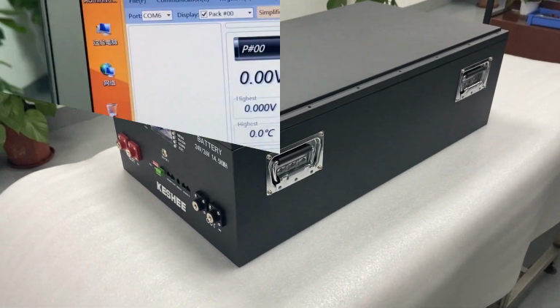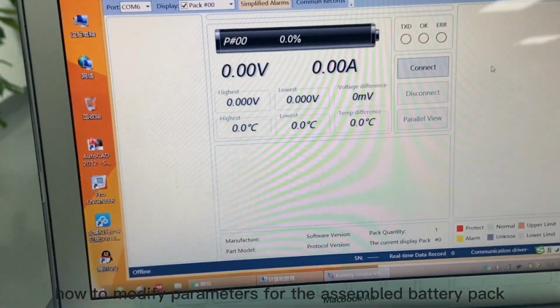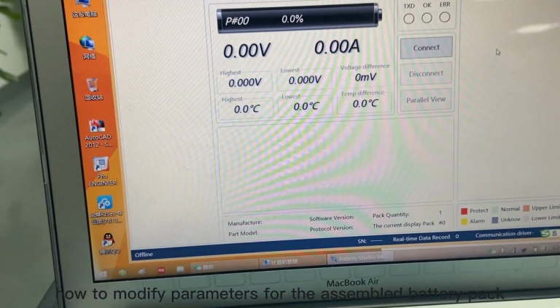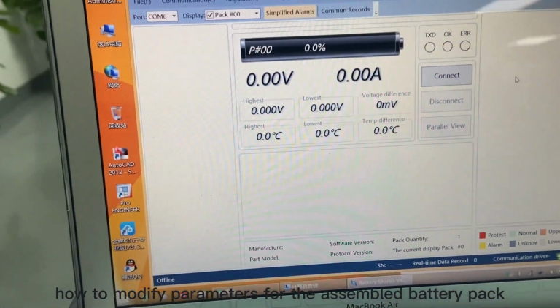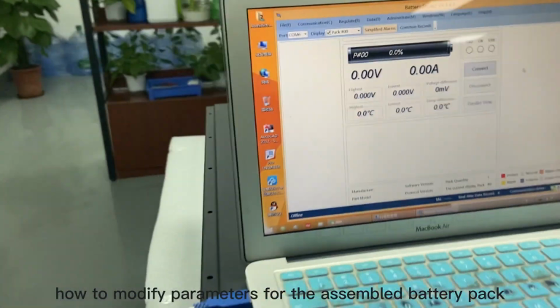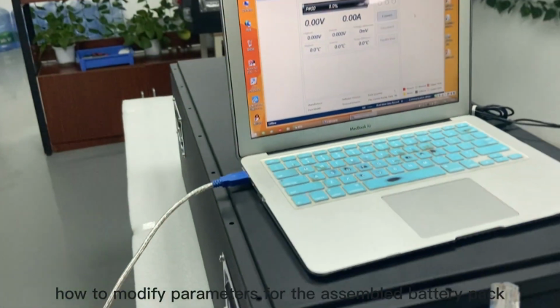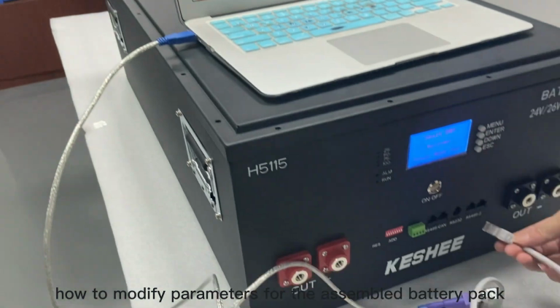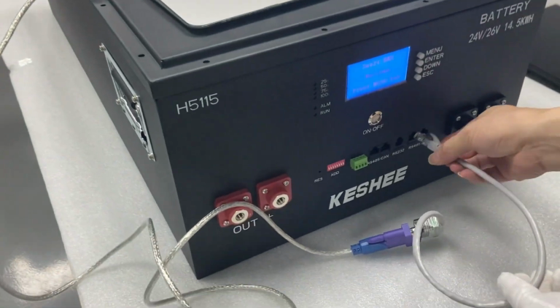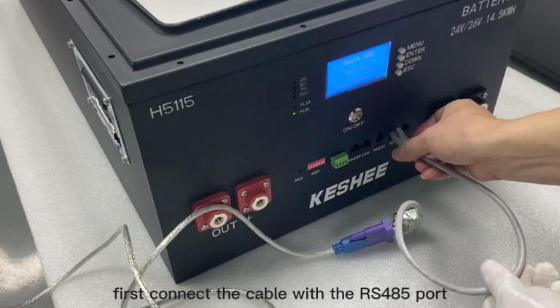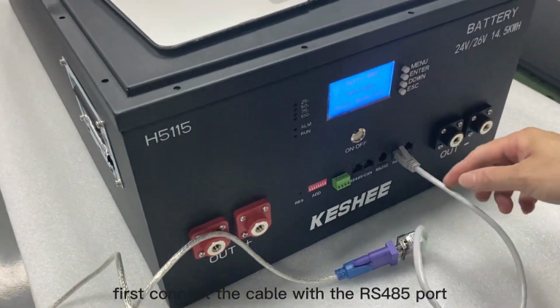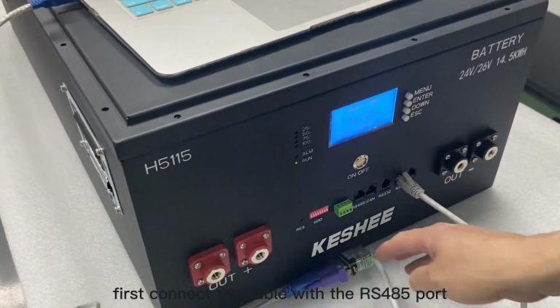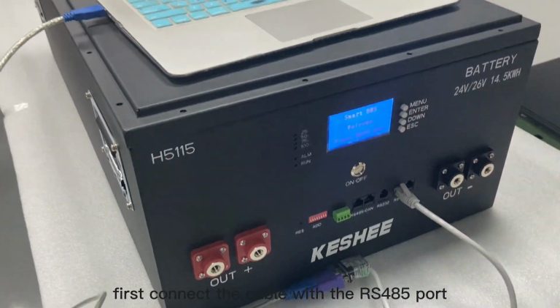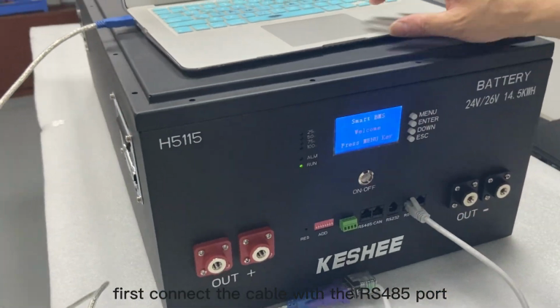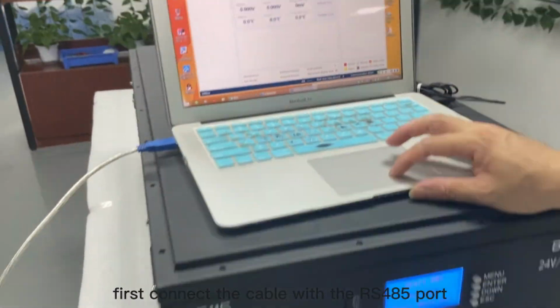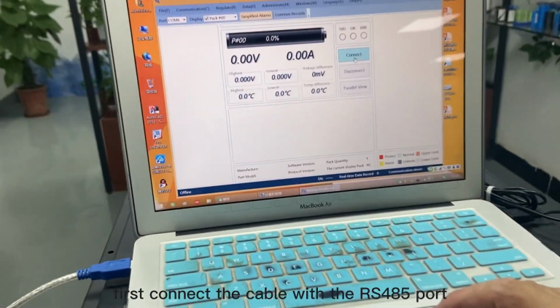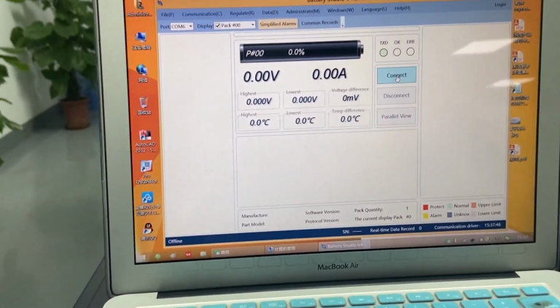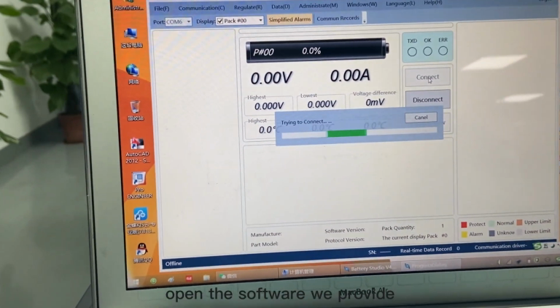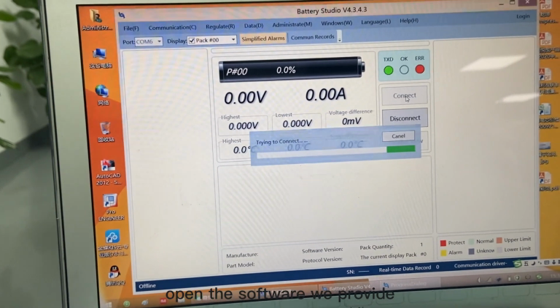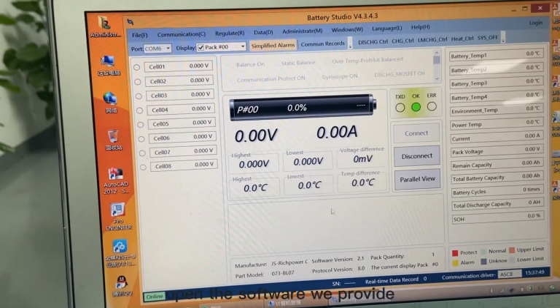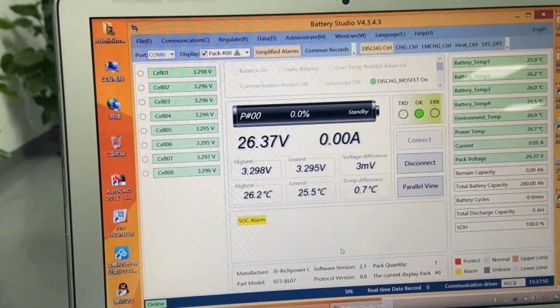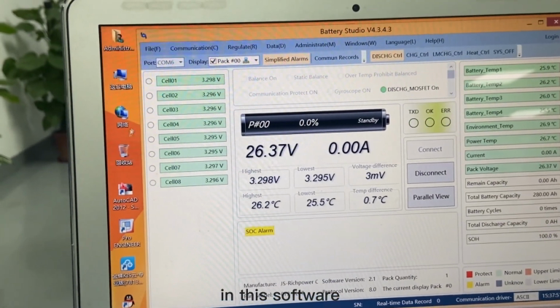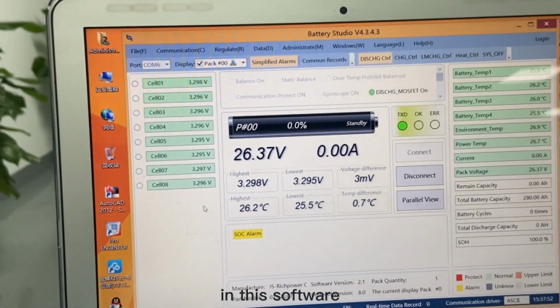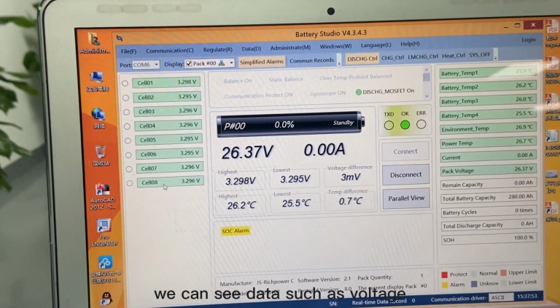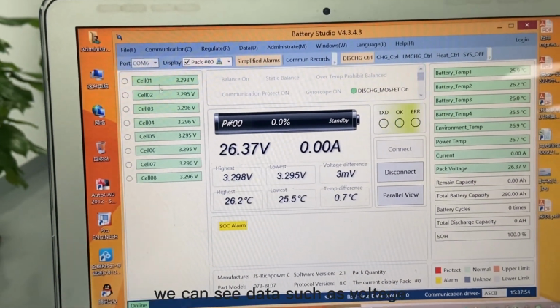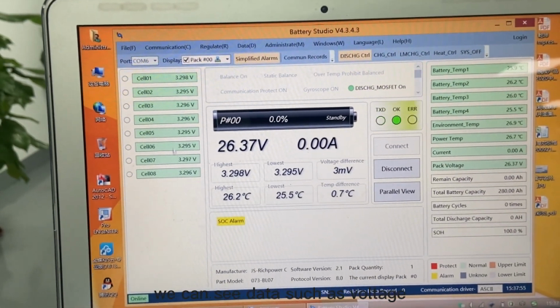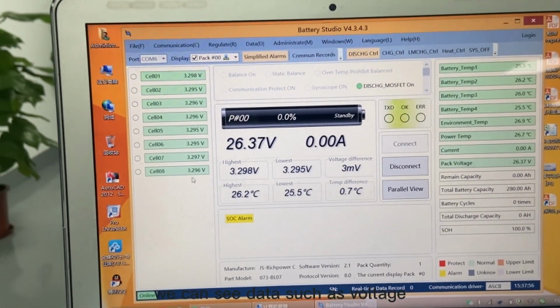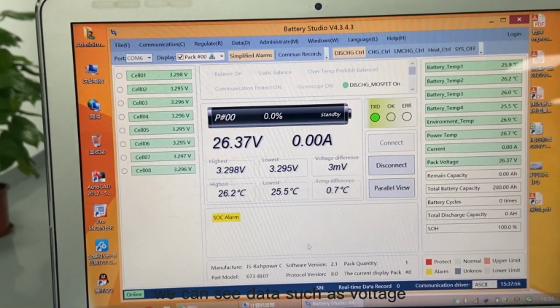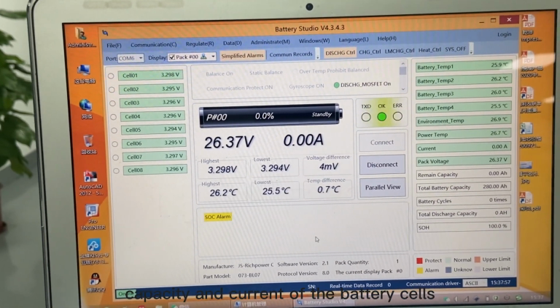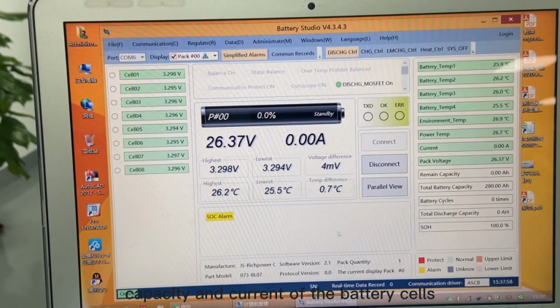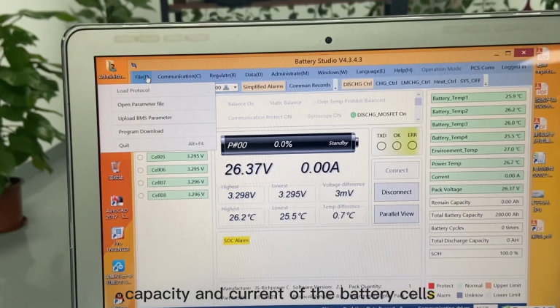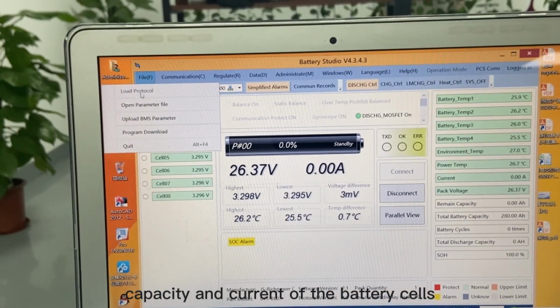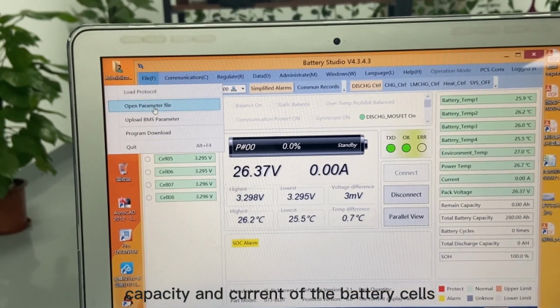How to modify parameters for the assembled battery pack? First, connect the cable with the RS-485 port and open the software we provide. In this software, we can see data such as voltage, capacity, and current of the battery cells.